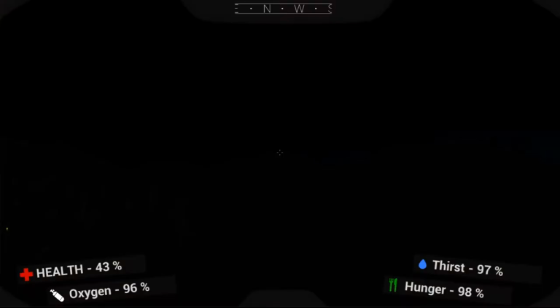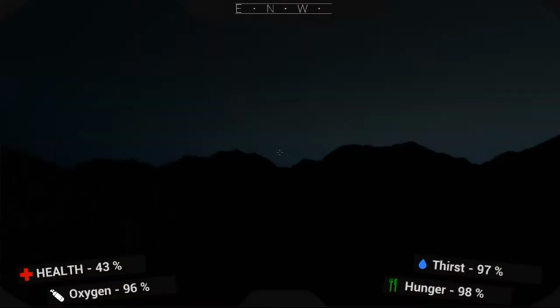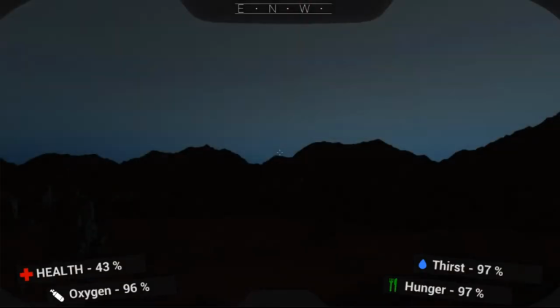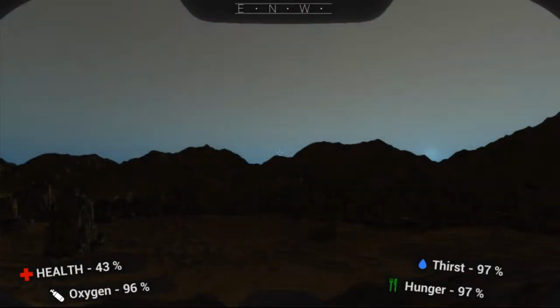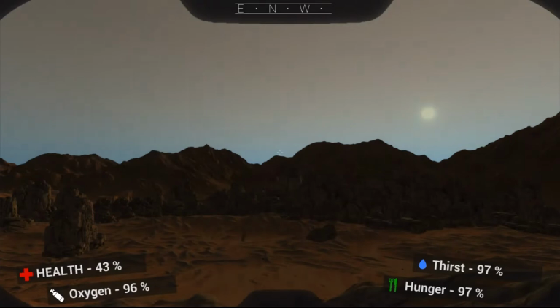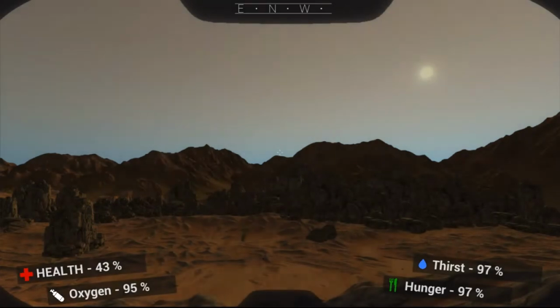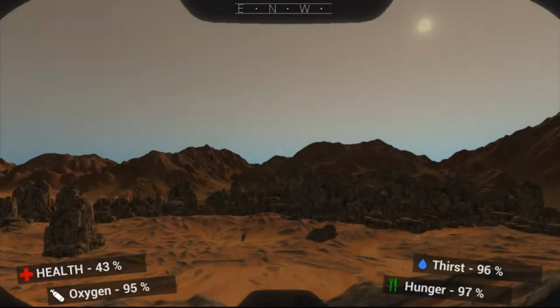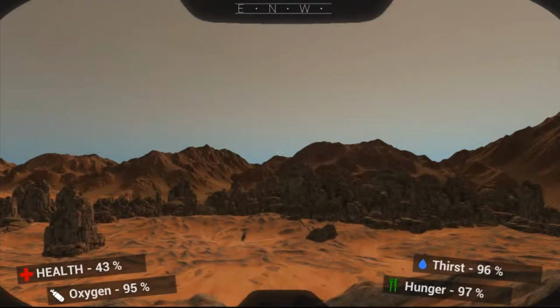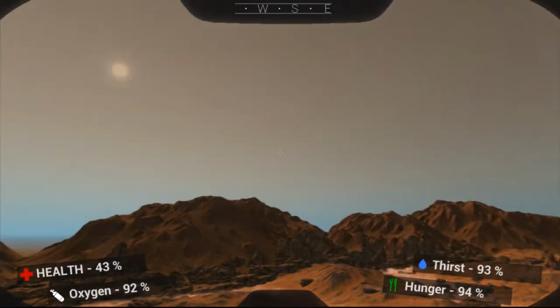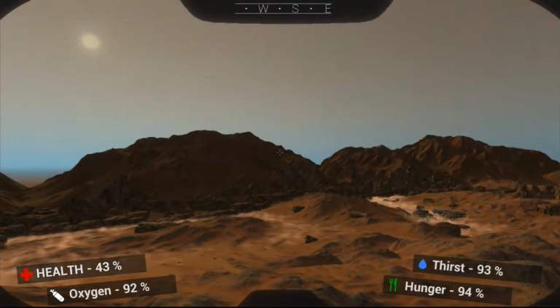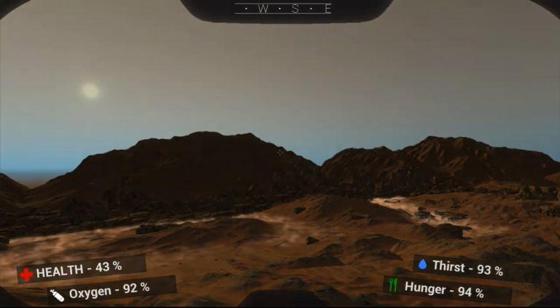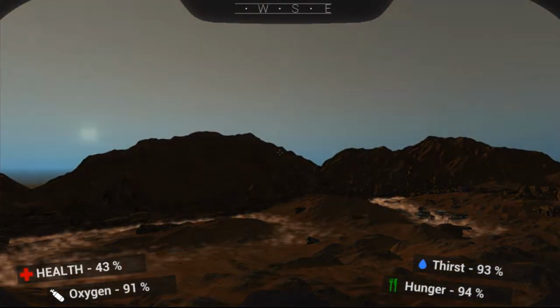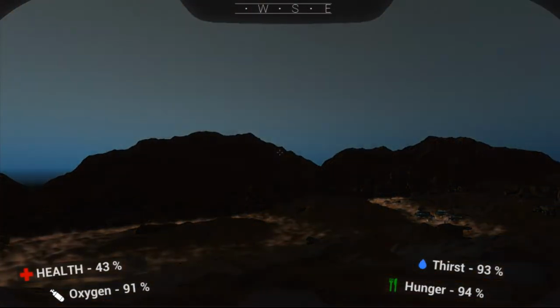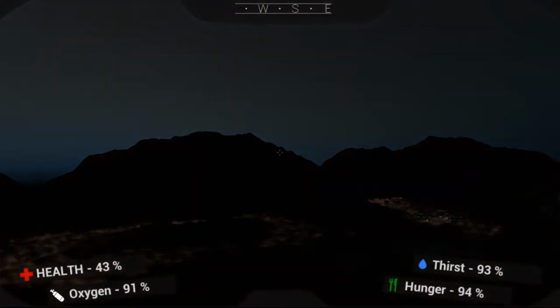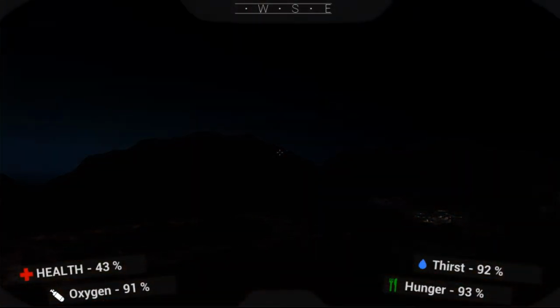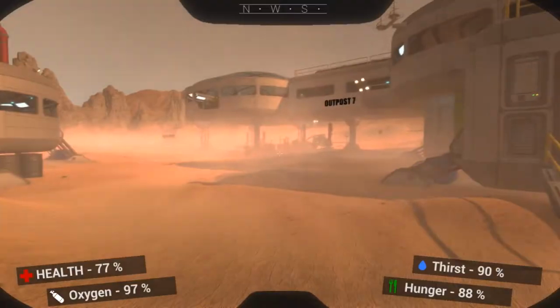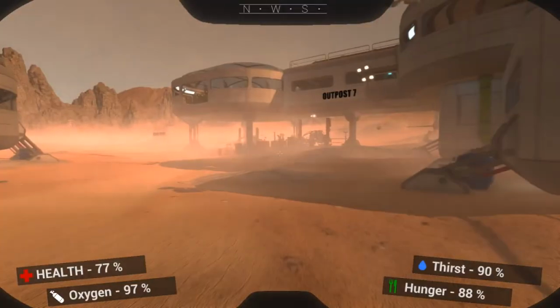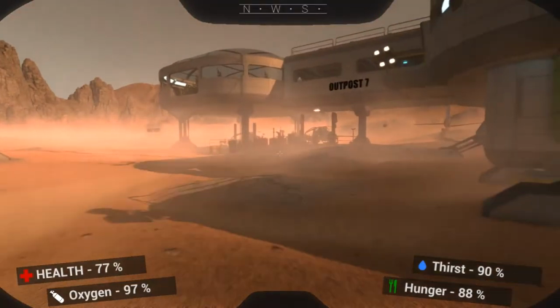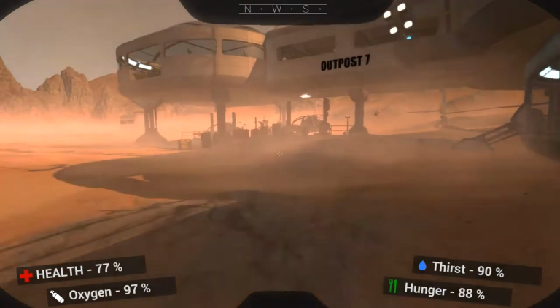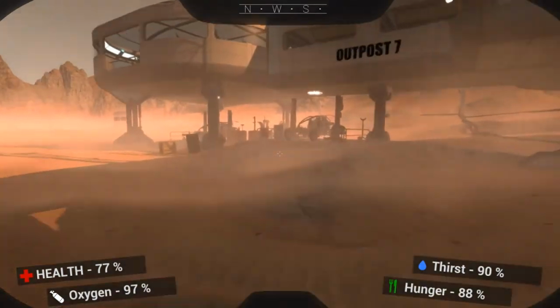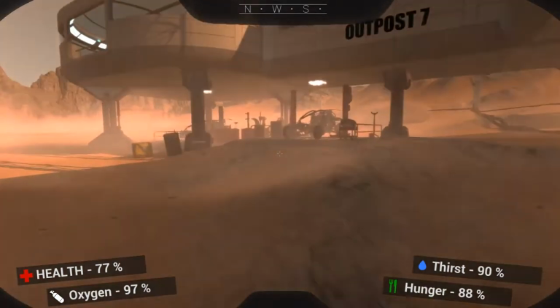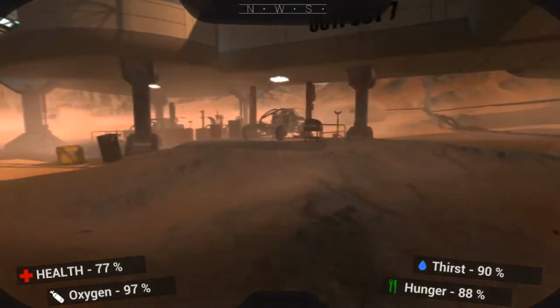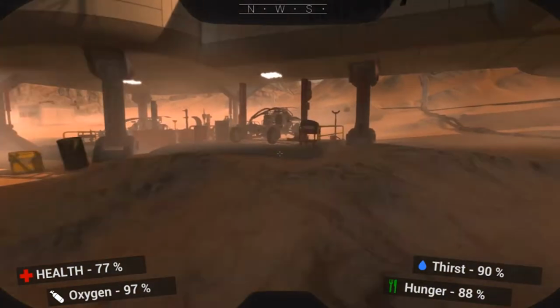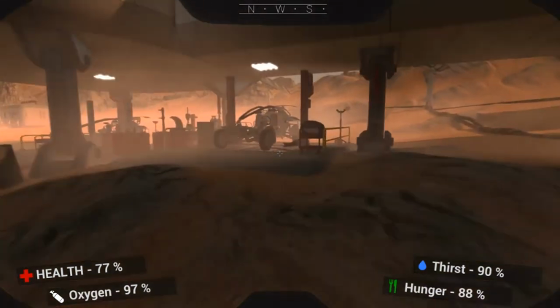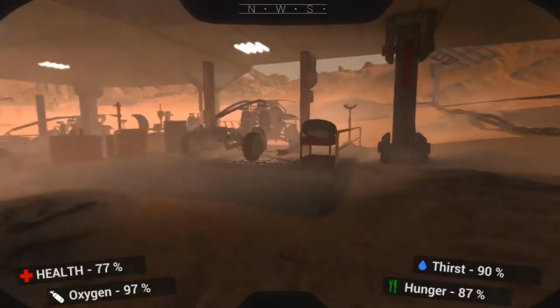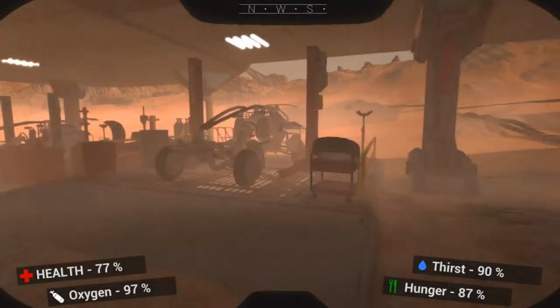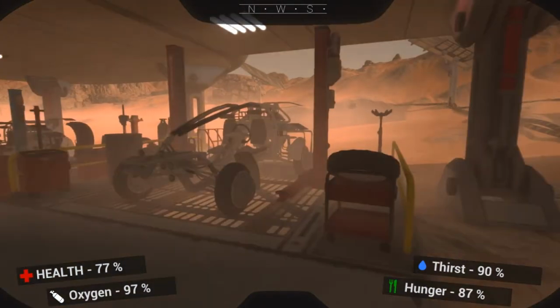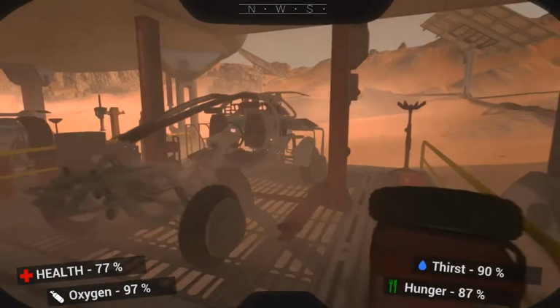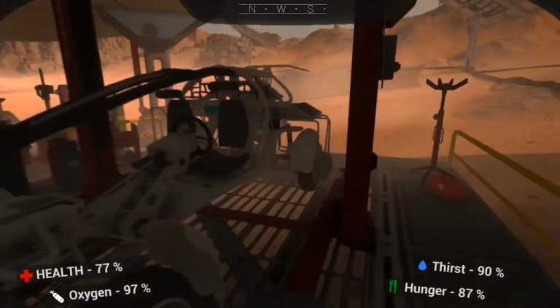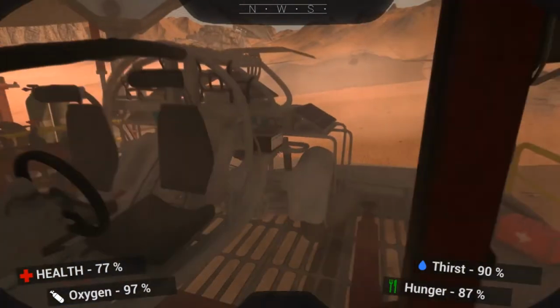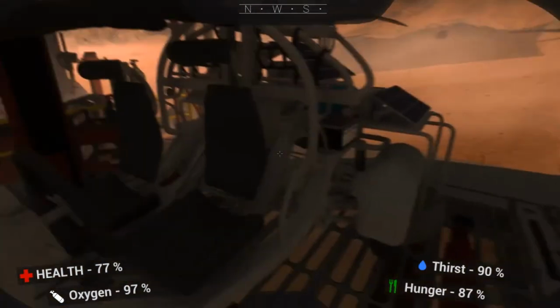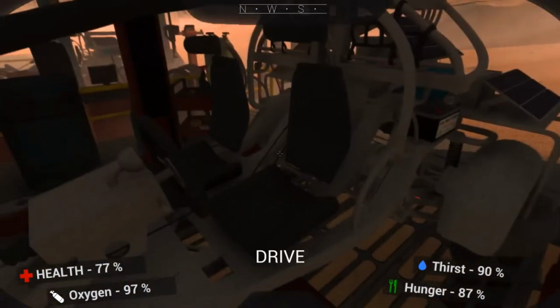The Red Planet features a persistent open world, complete with a dynamic day-night cycle, procedural weather and an array of outposts and settlements to explore, either by foot or on wheels.